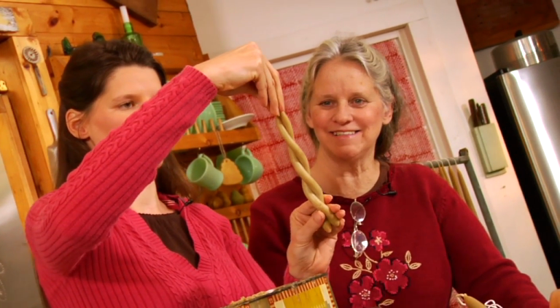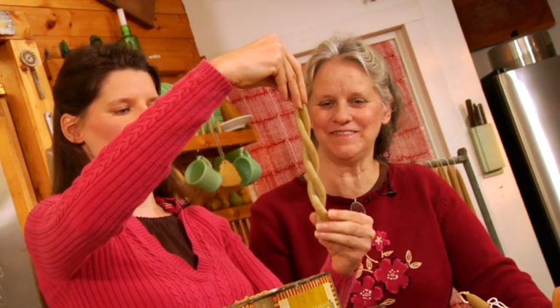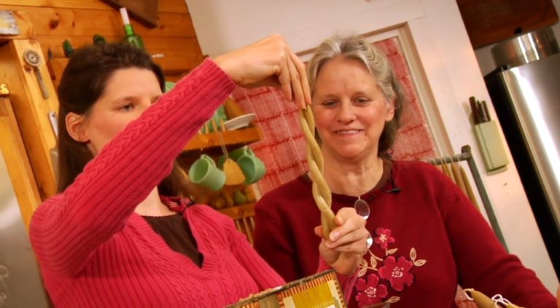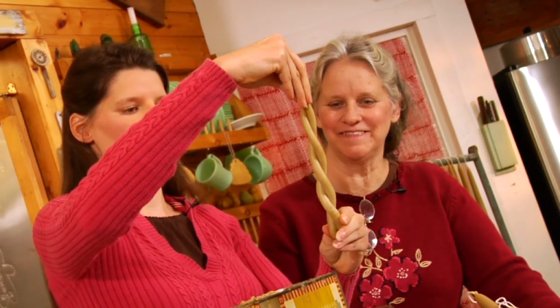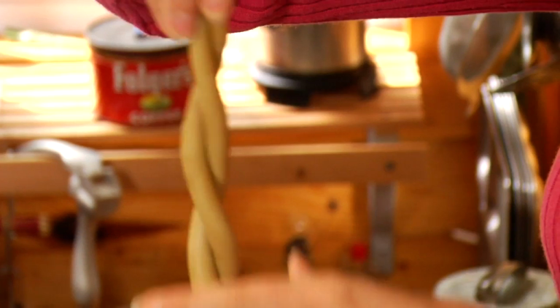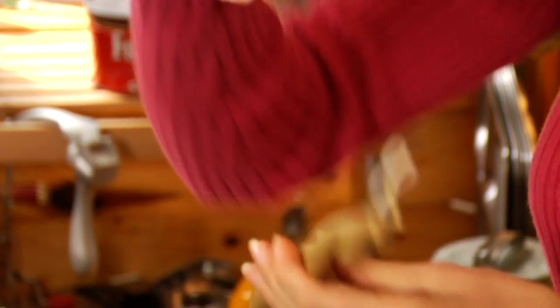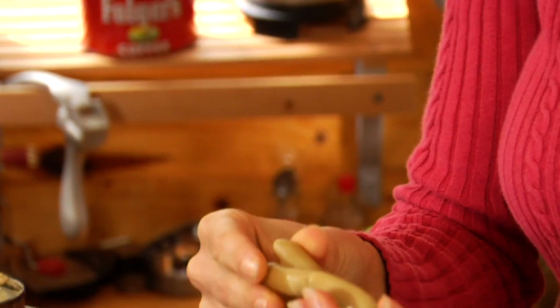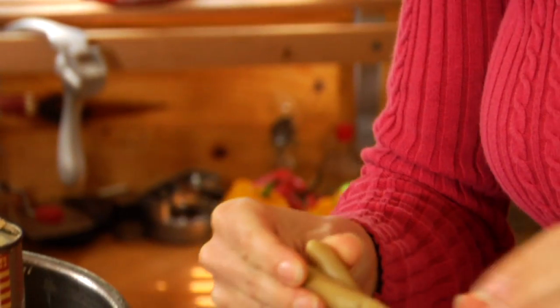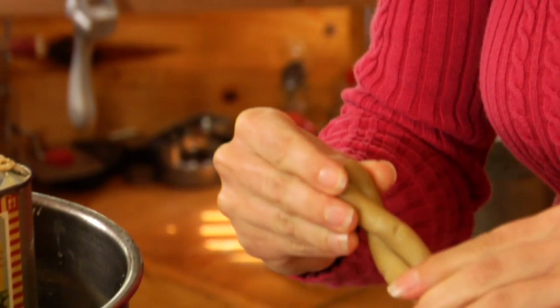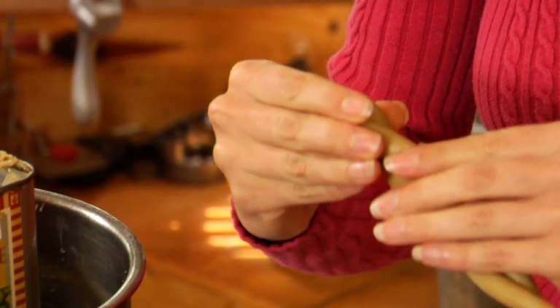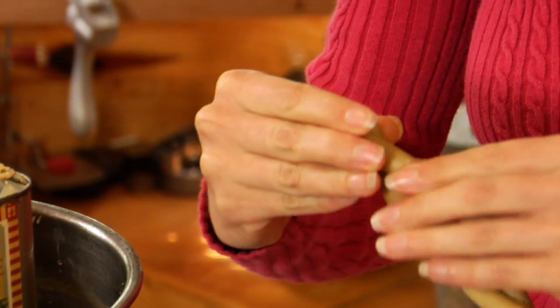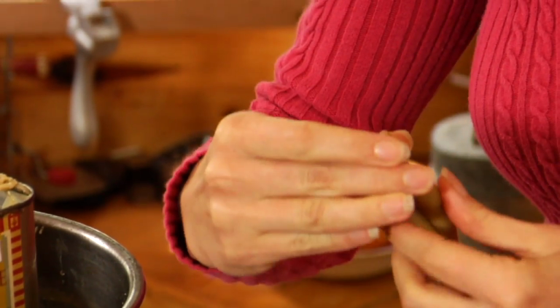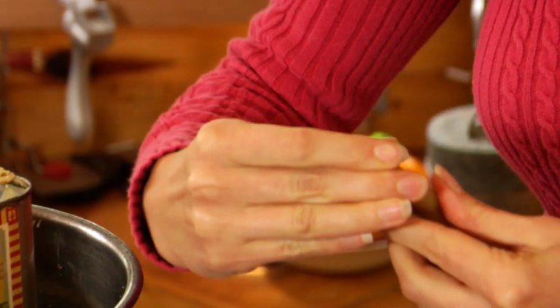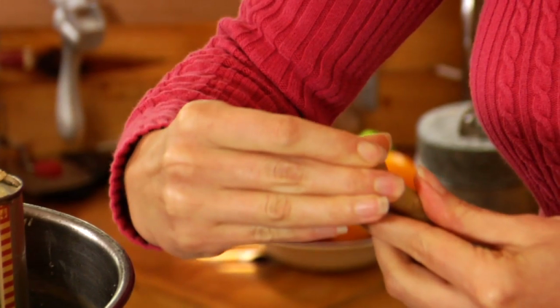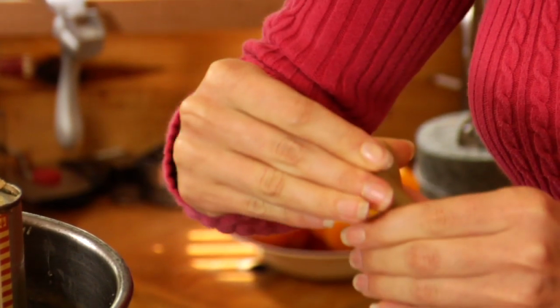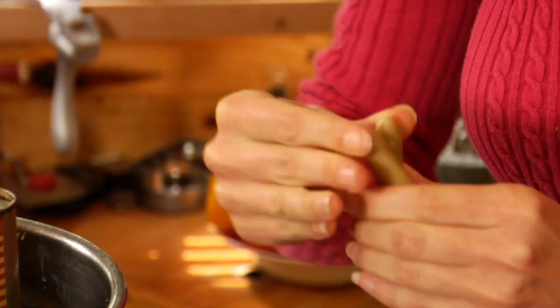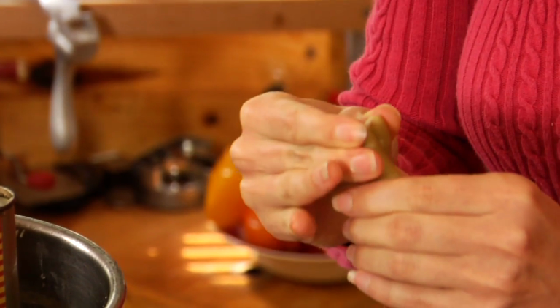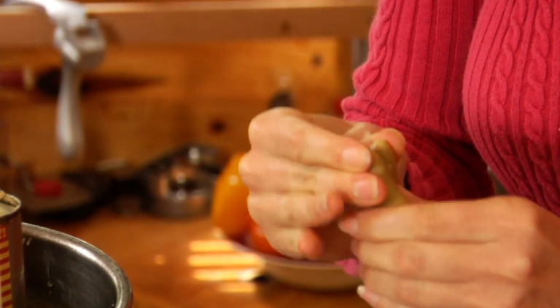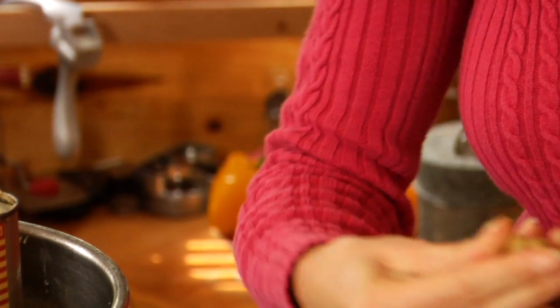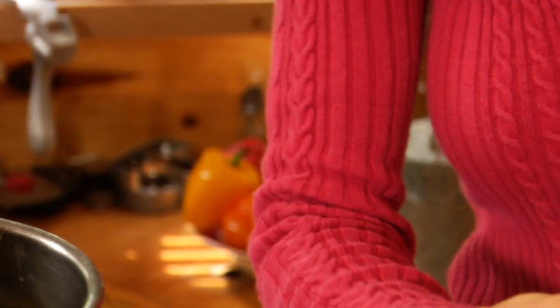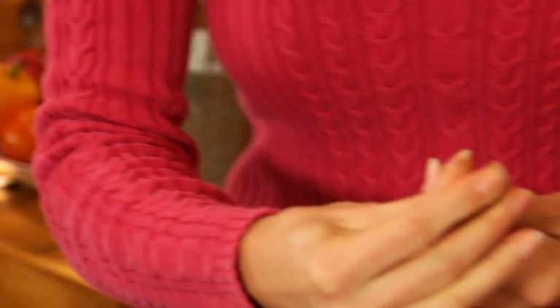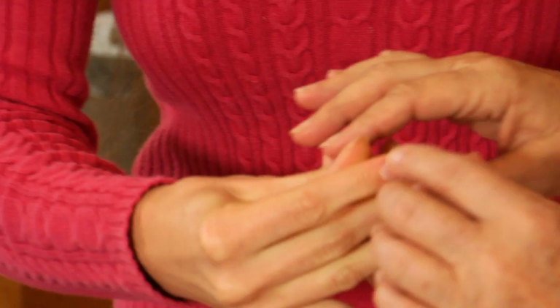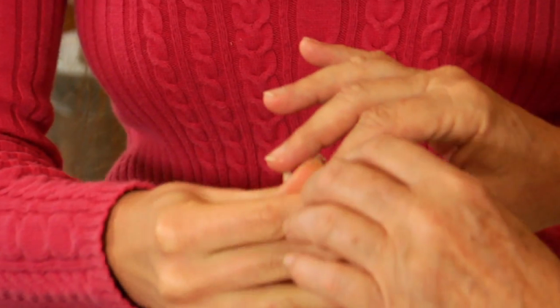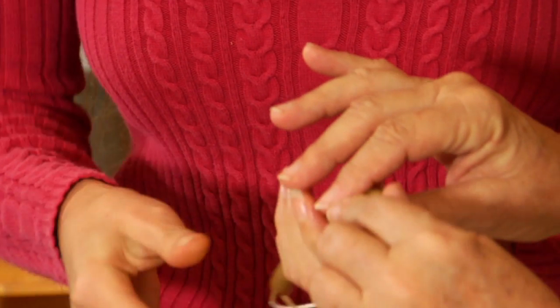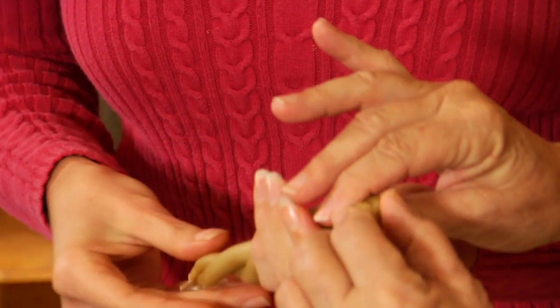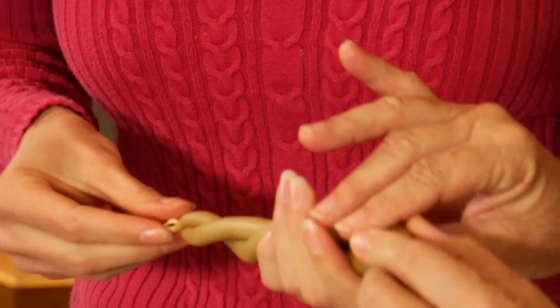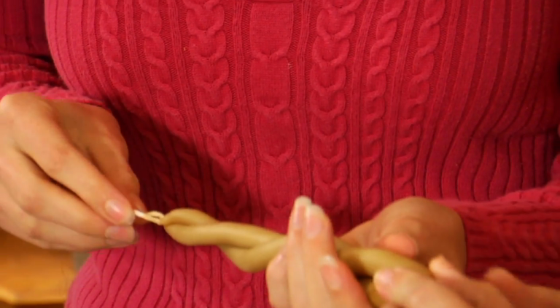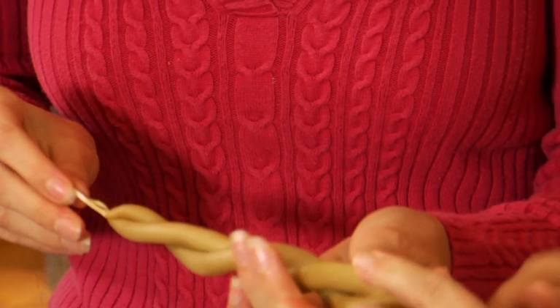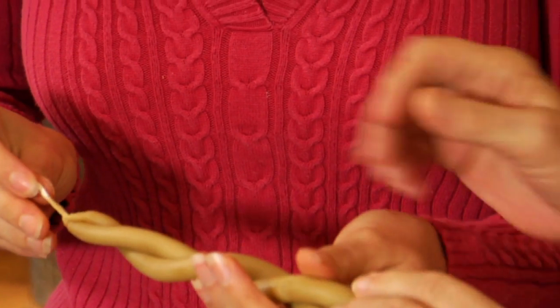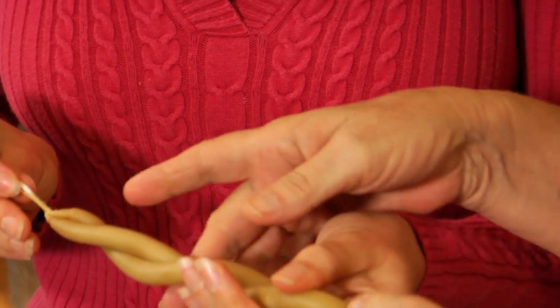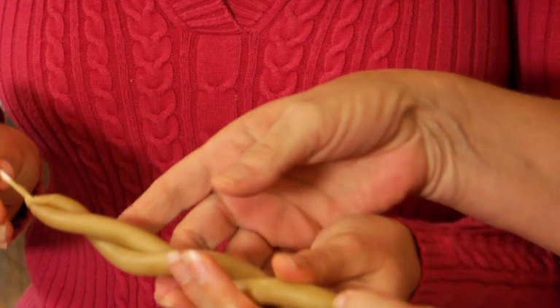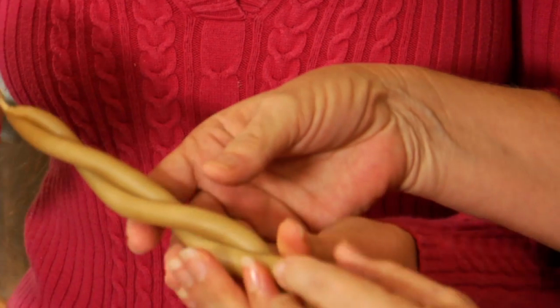Just kind of pinch them together at the top. If you want to form the base a little bit so it'll fit in your candle holder, kind of pinch them together like that. That's beautiful.